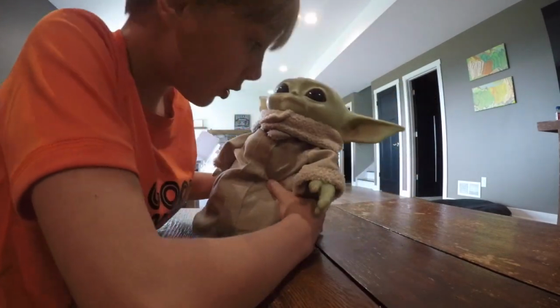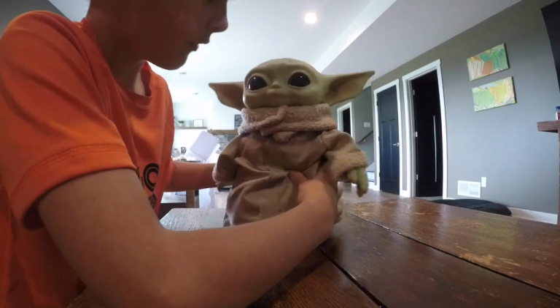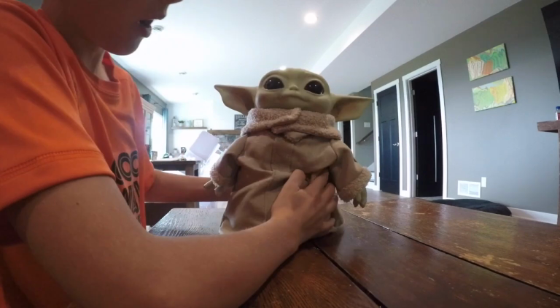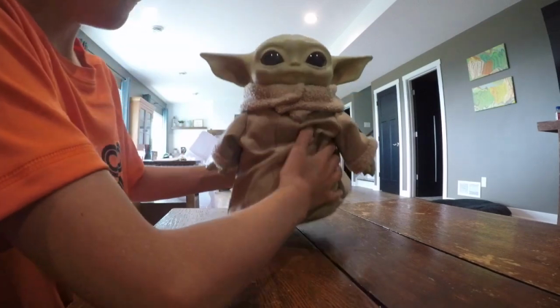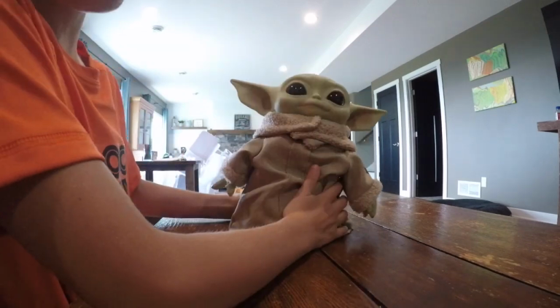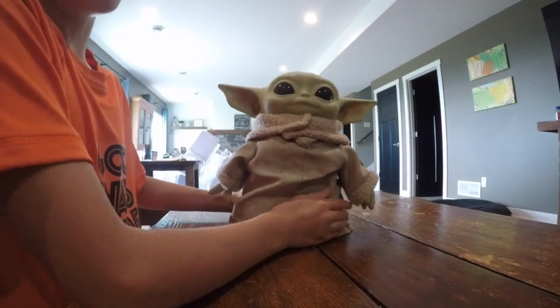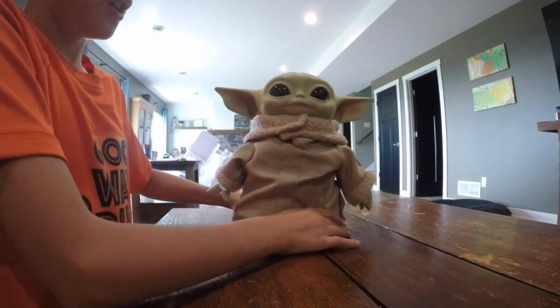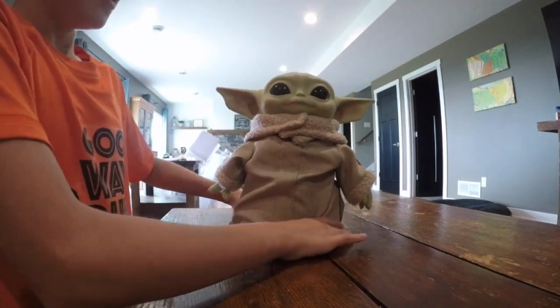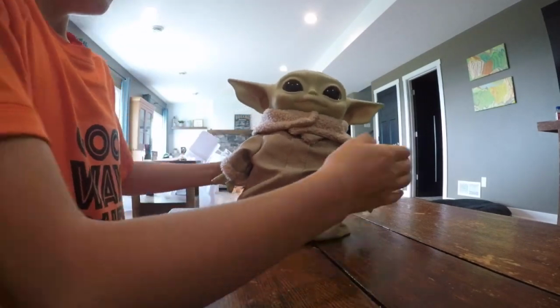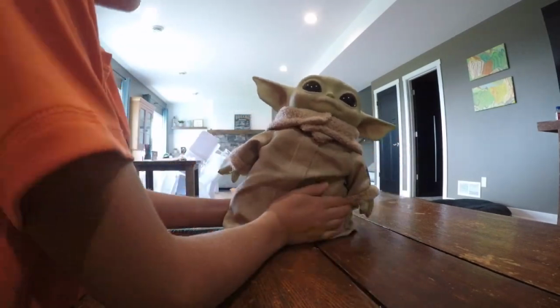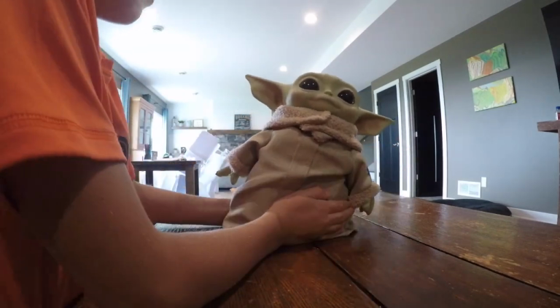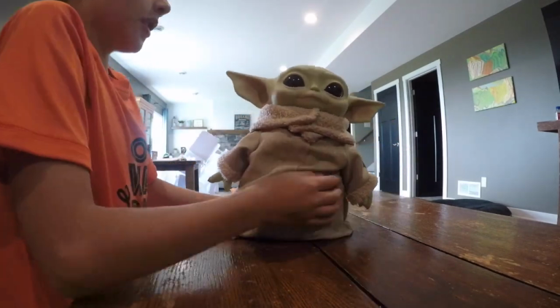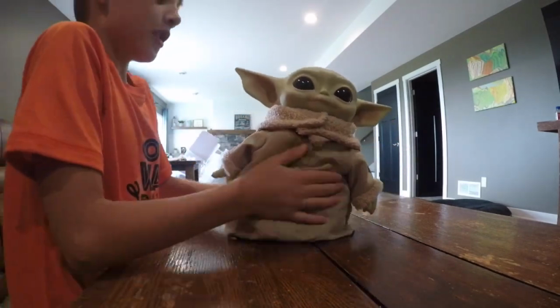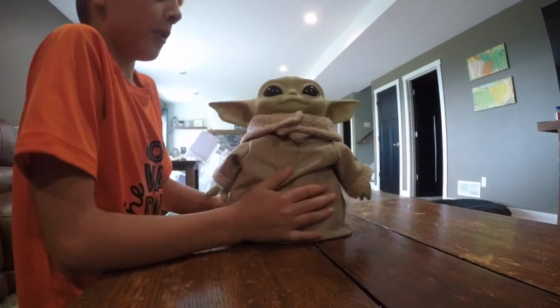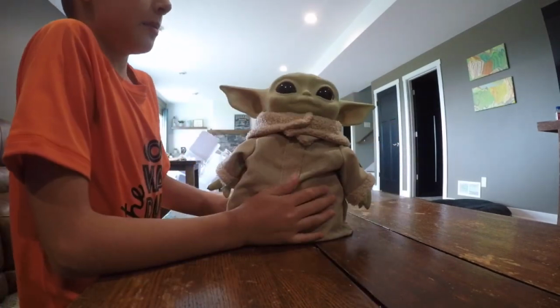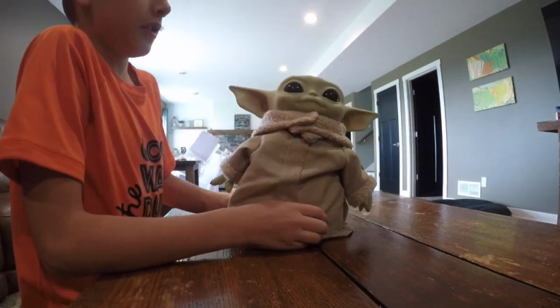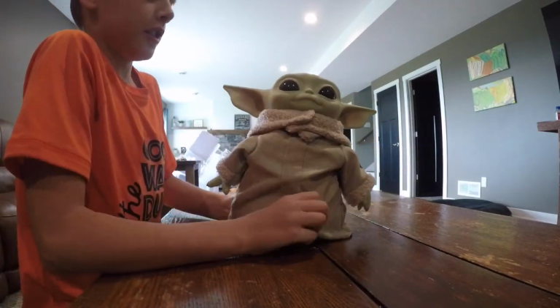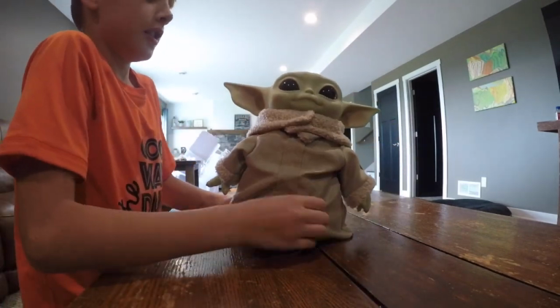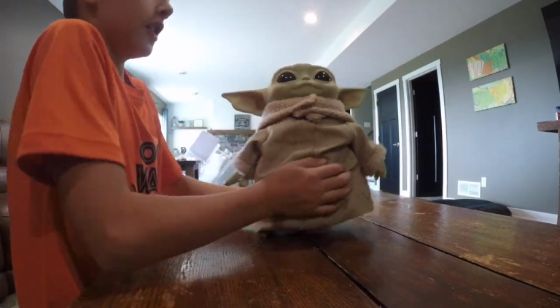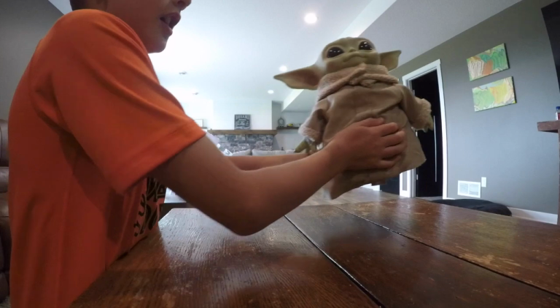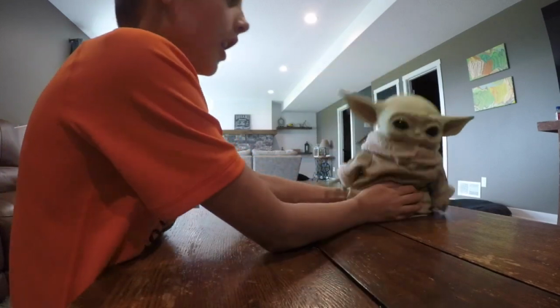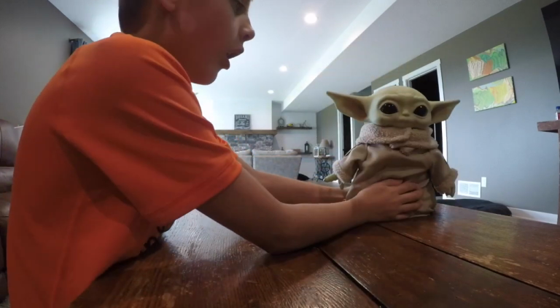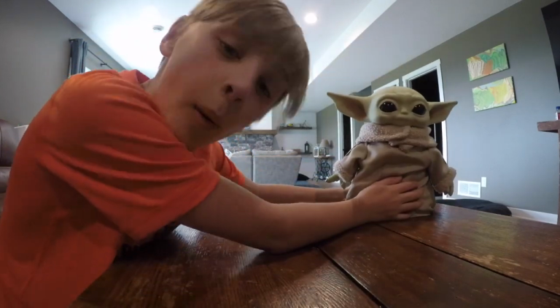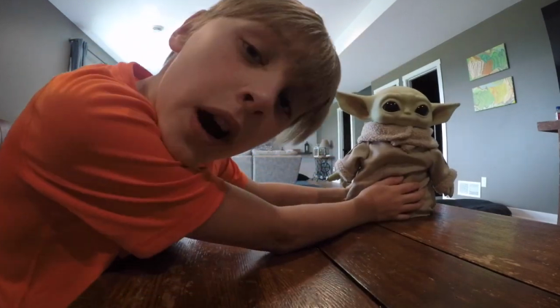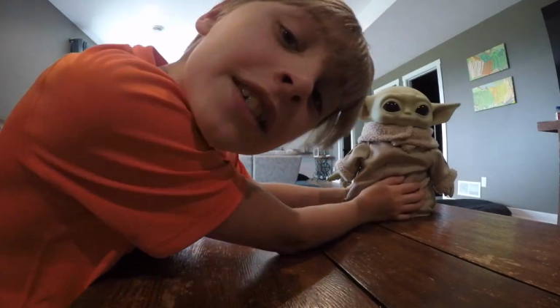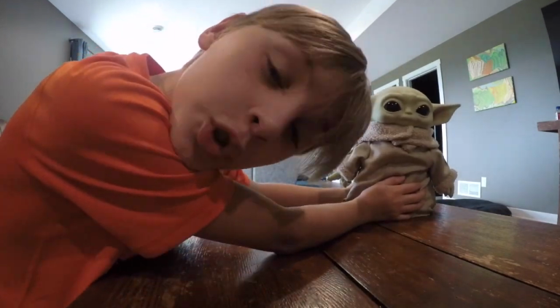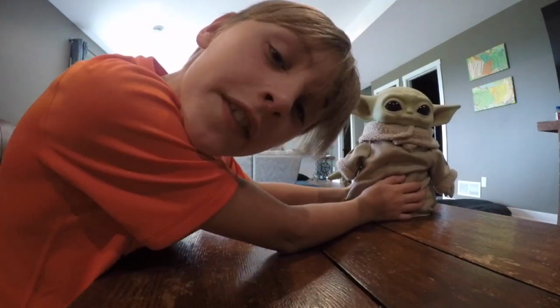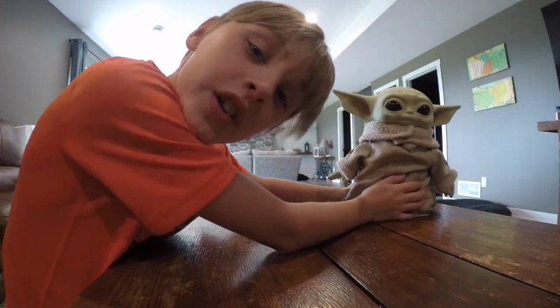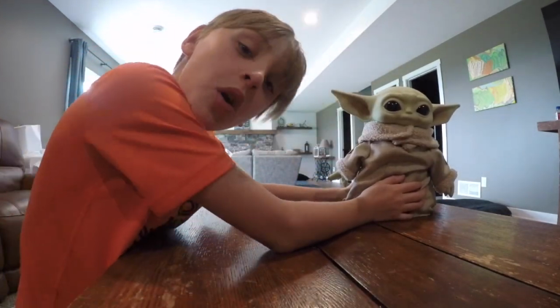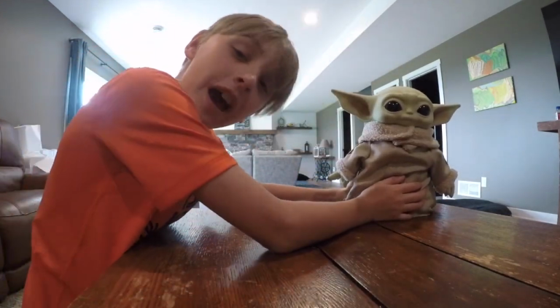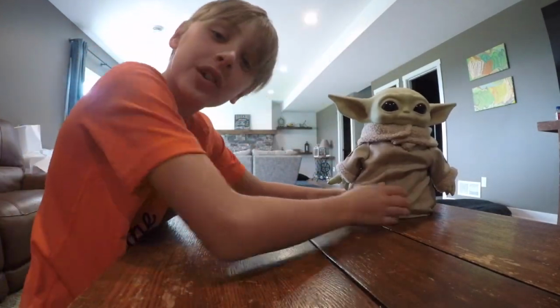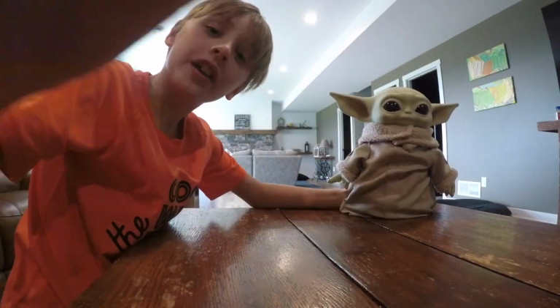So that's a toy review on Baby Yoda from Star Wars: The Mandalorian. Hope you guys enjoyed this video and have a good day!